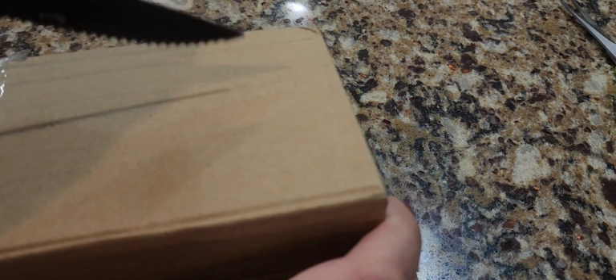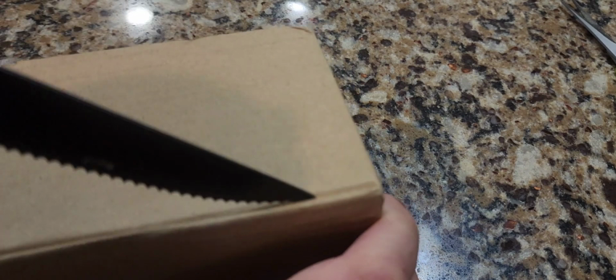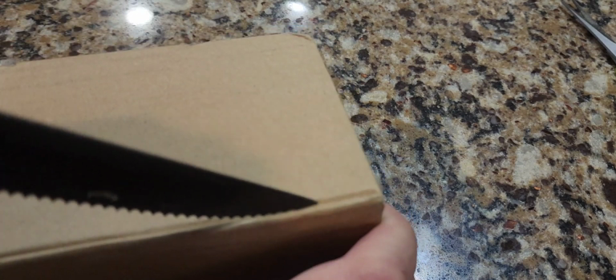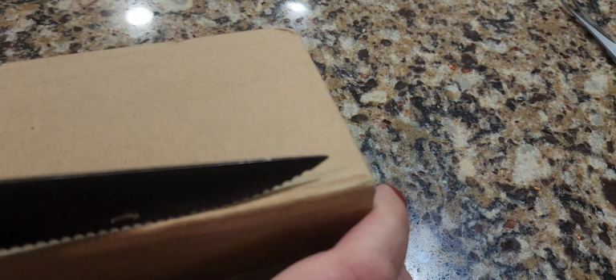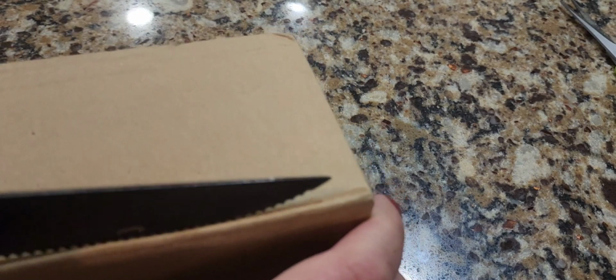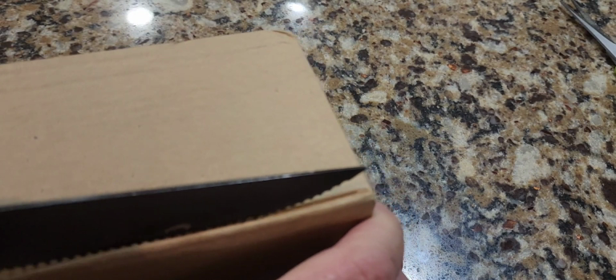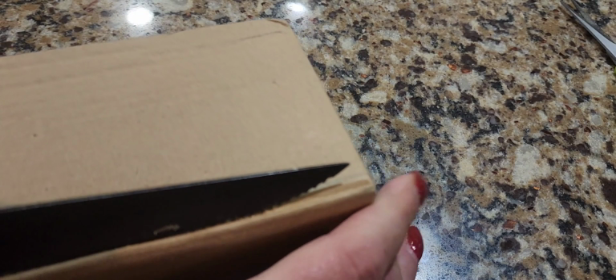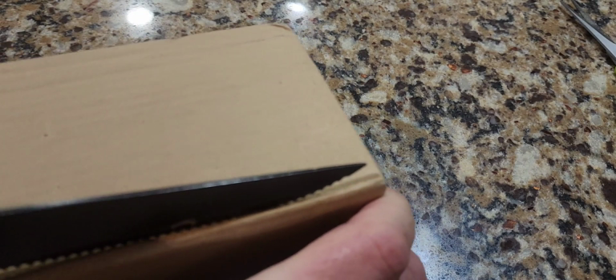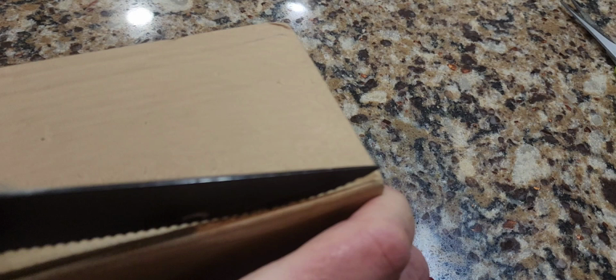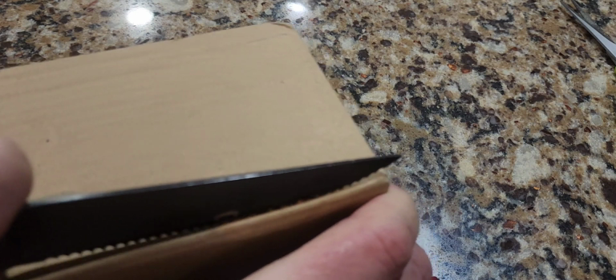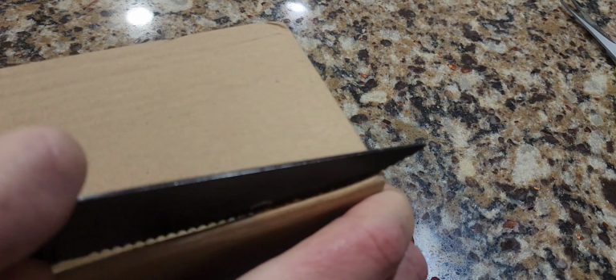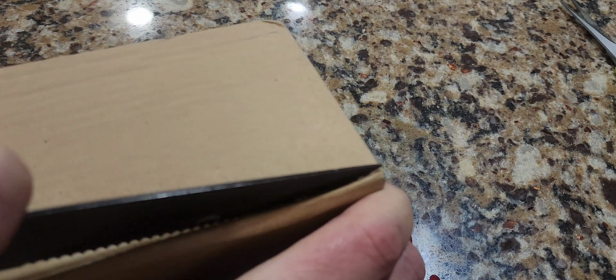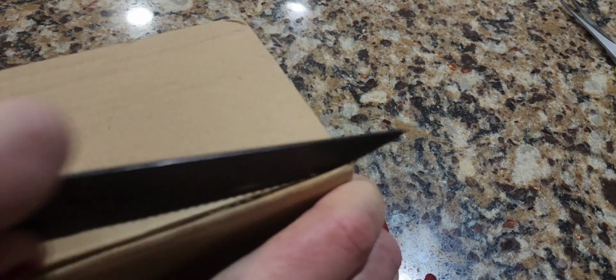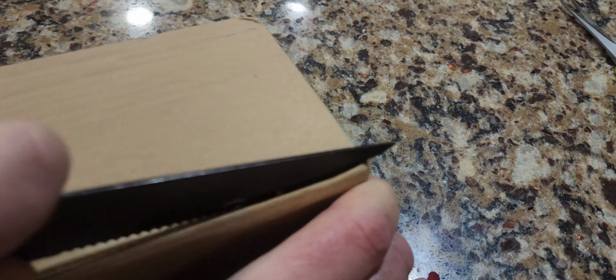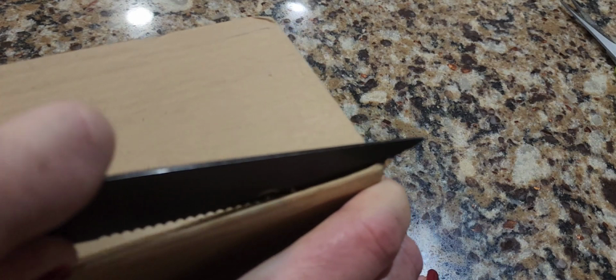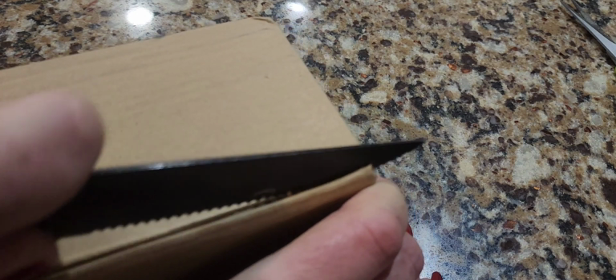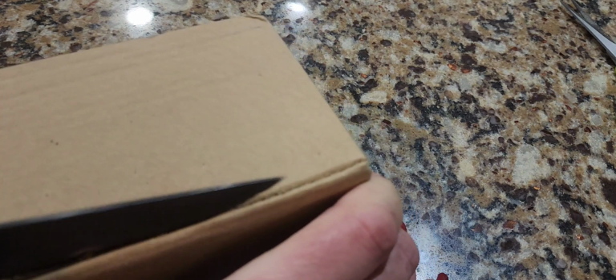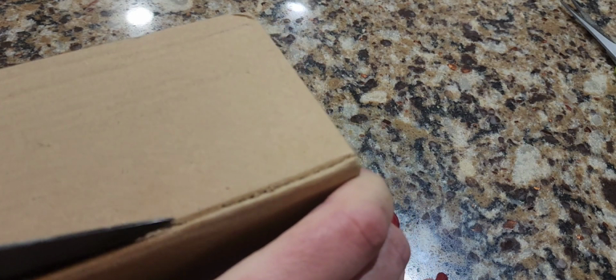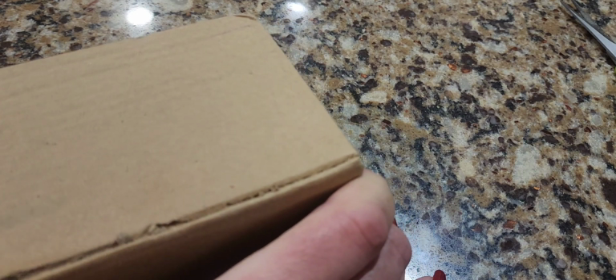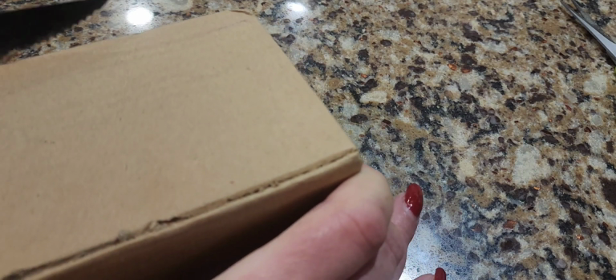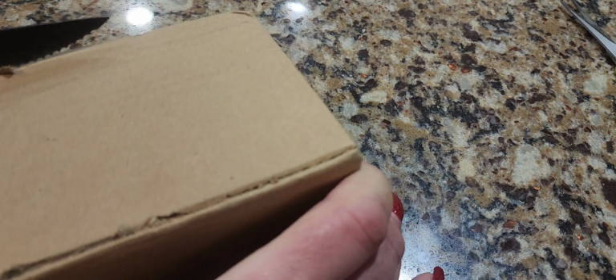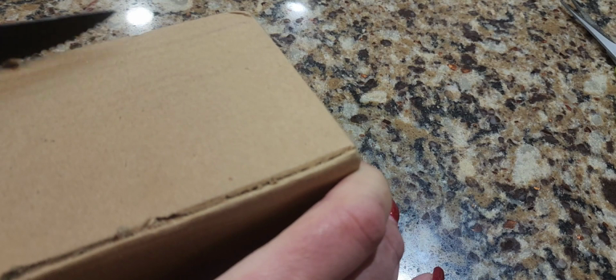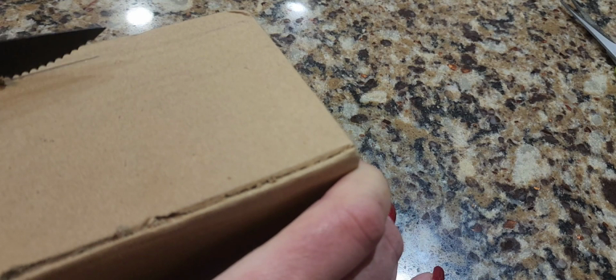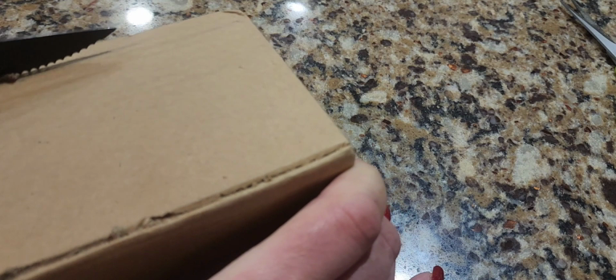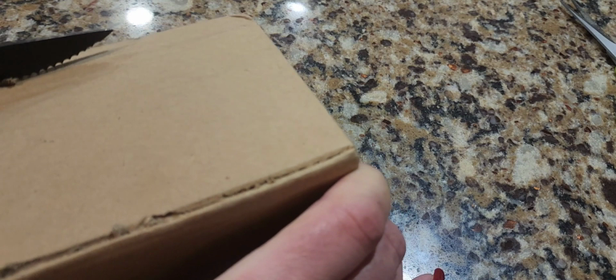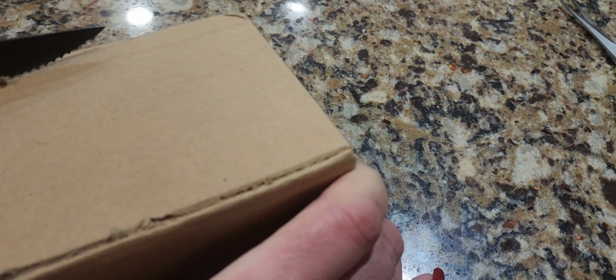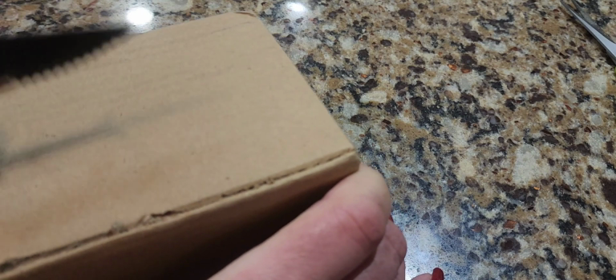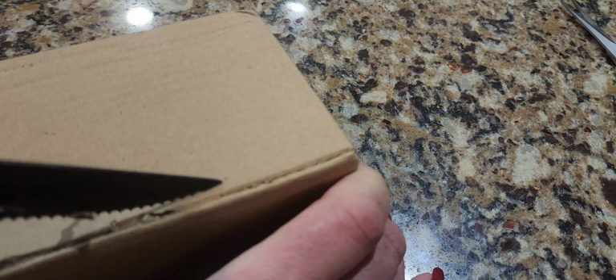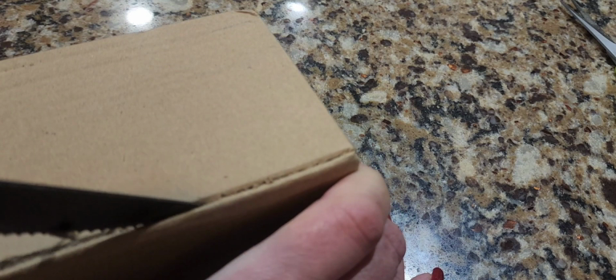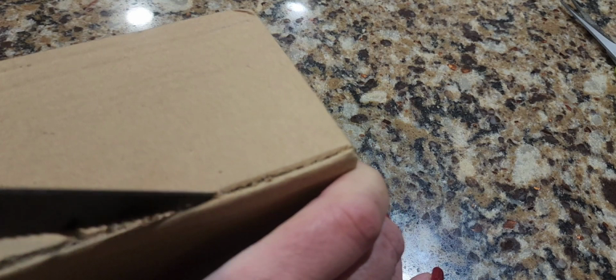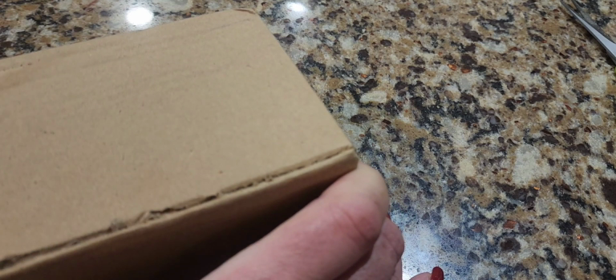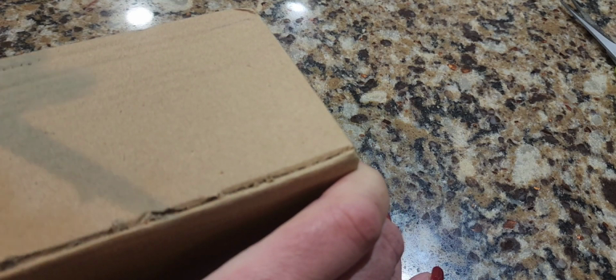So I saw it listed, and I hesitated. I was like, yeah, I don't know. It looks like one of those mass-produced Chinese things that would need to look antique. And it had like a buy it now for $20. And I was like, hemming and hawing over it.